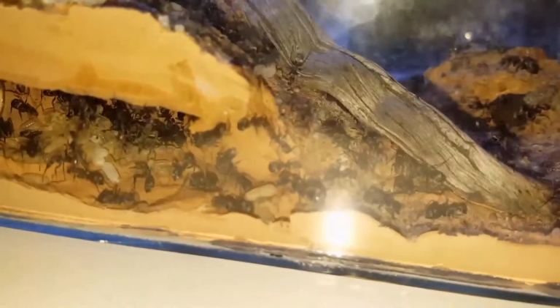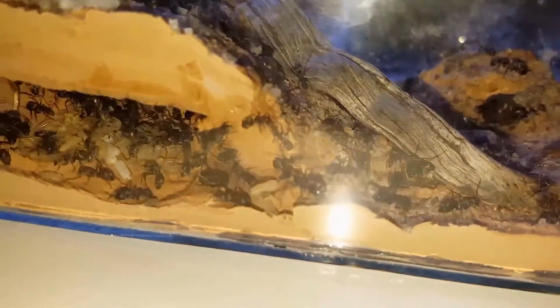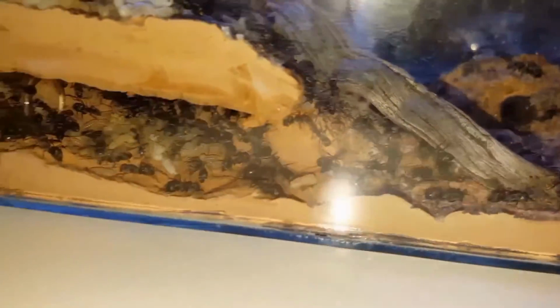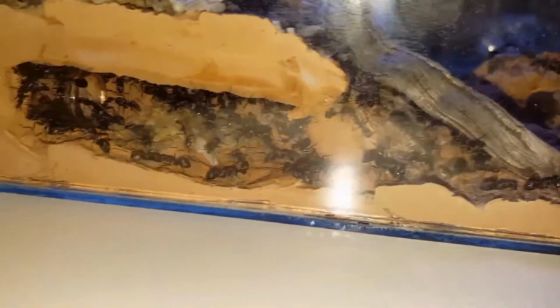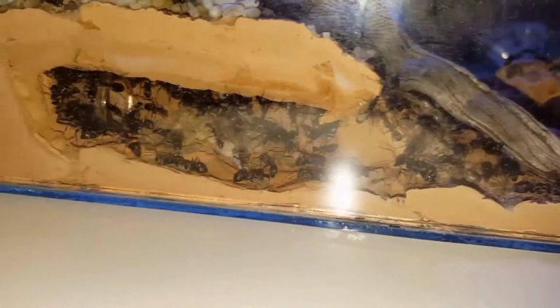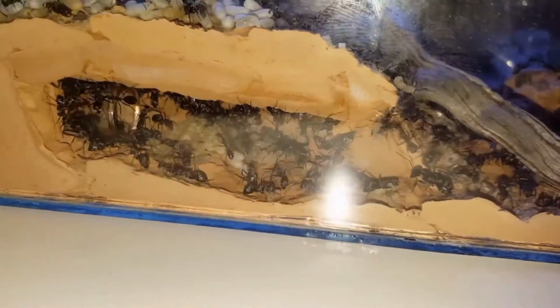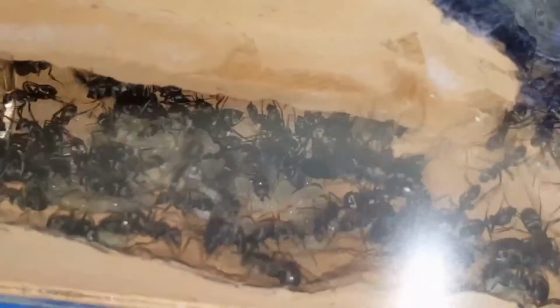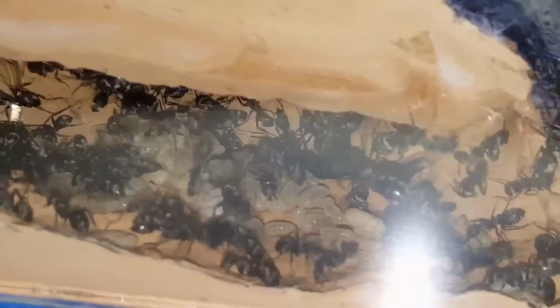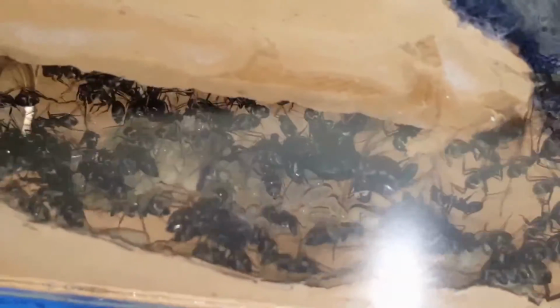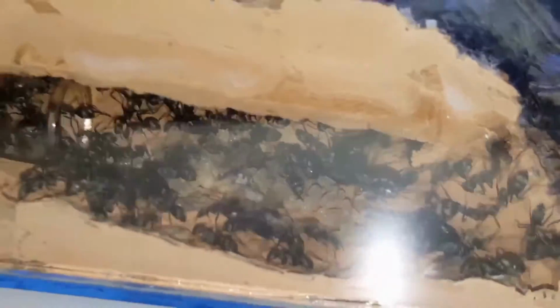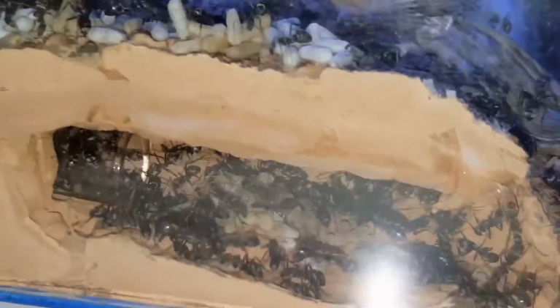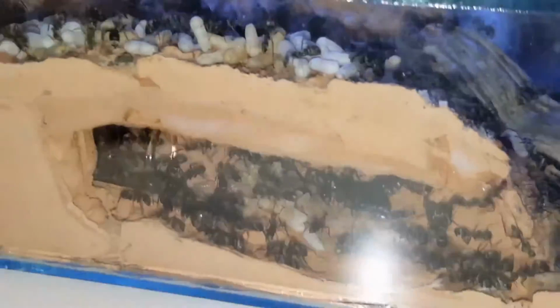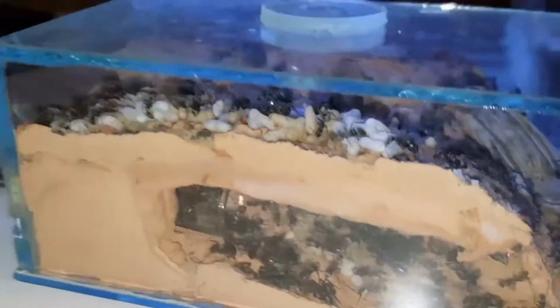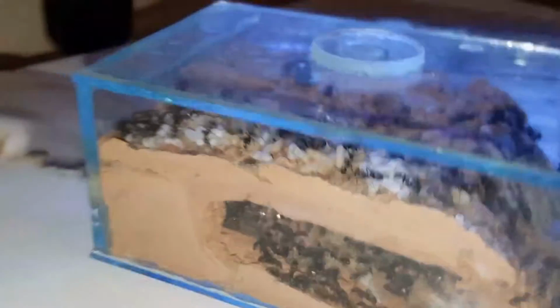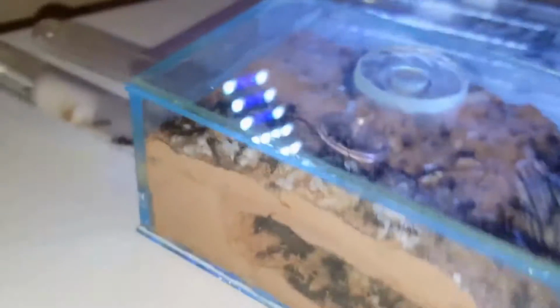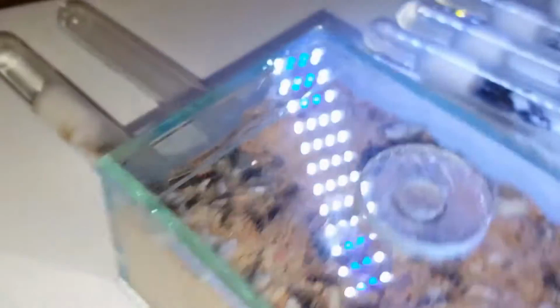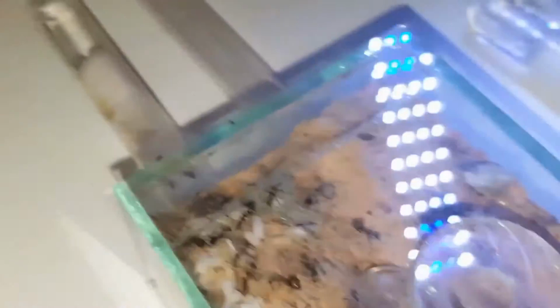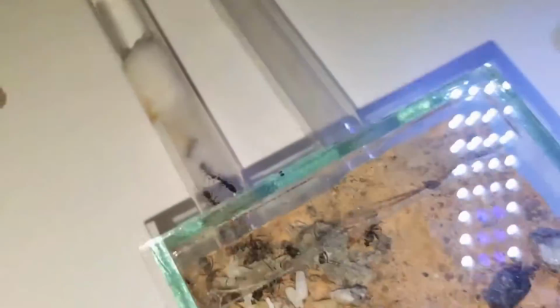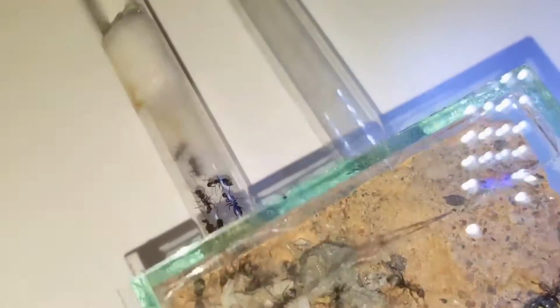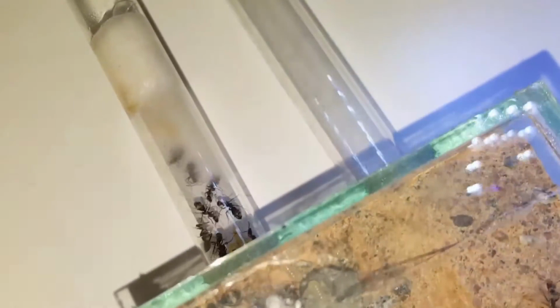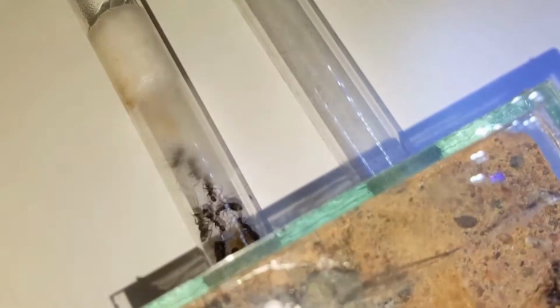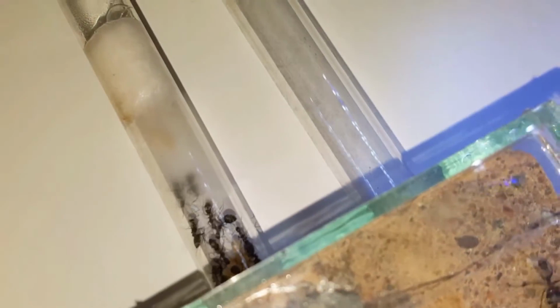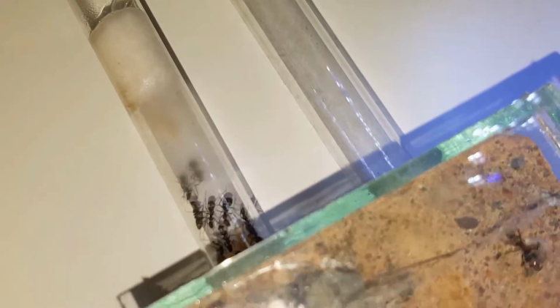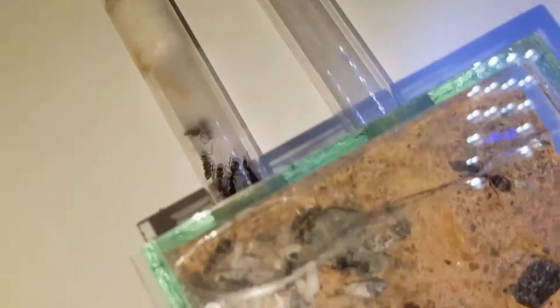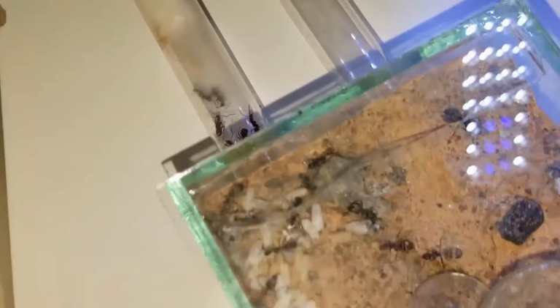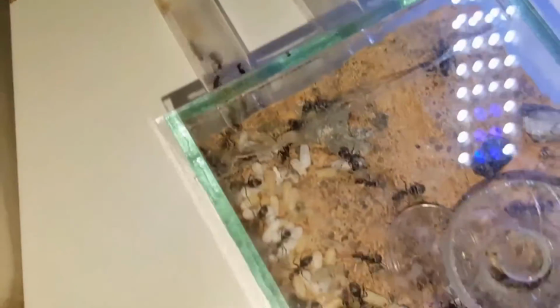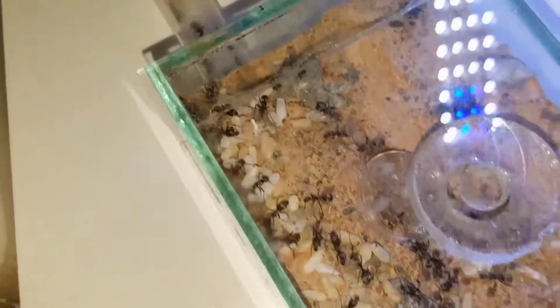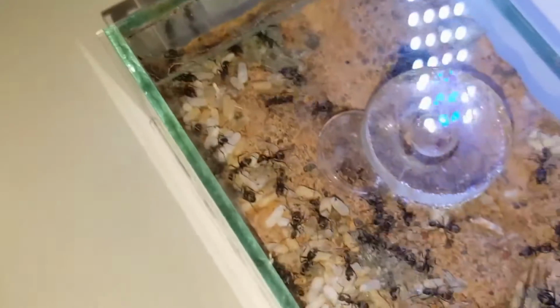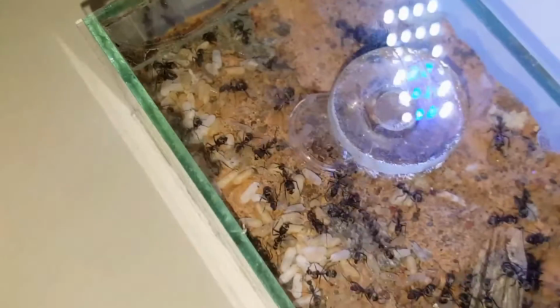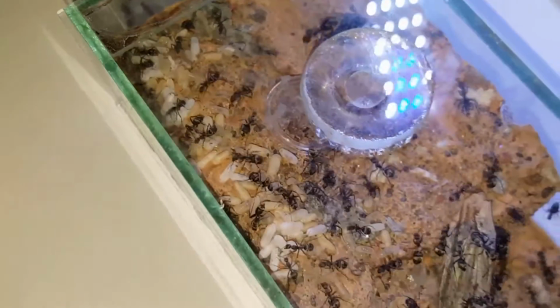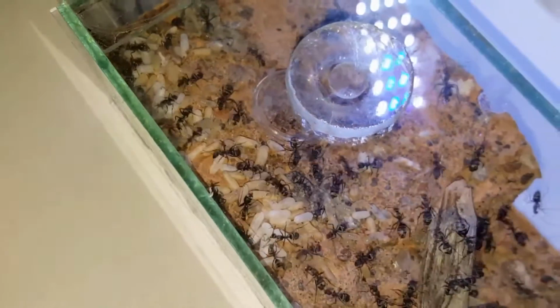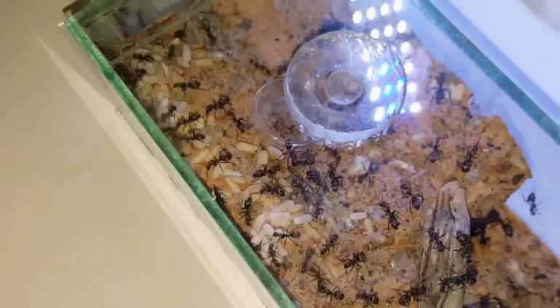There you are, you can see more of the brood there — lots of eggs. I accidentally knocked the table there, that's why there's a bit of a panic.